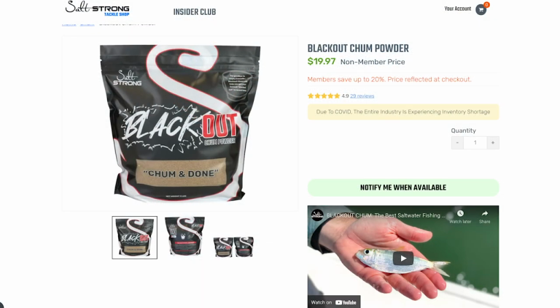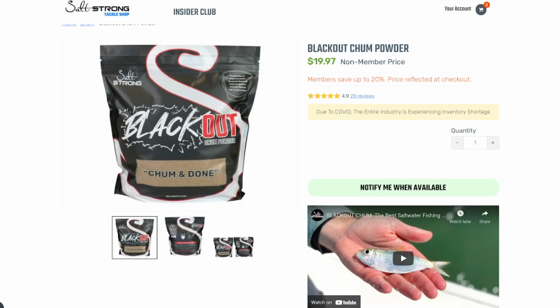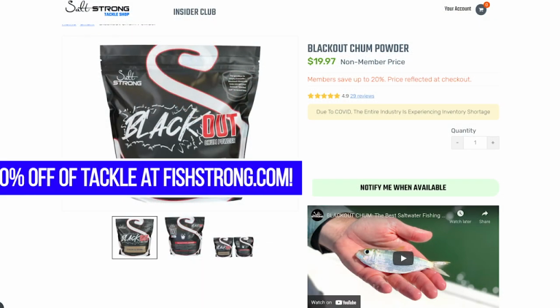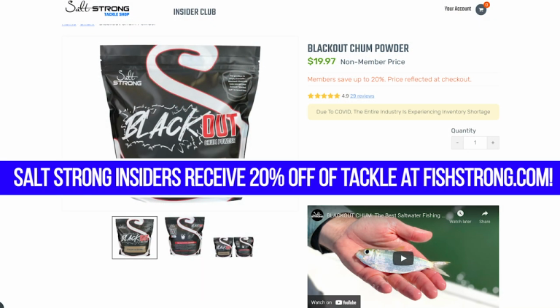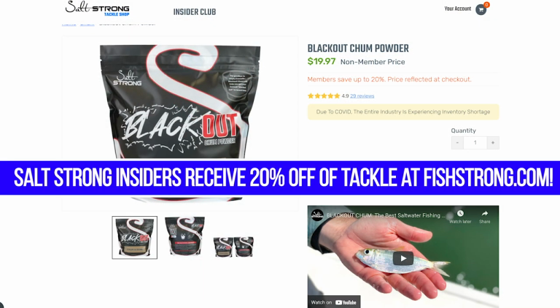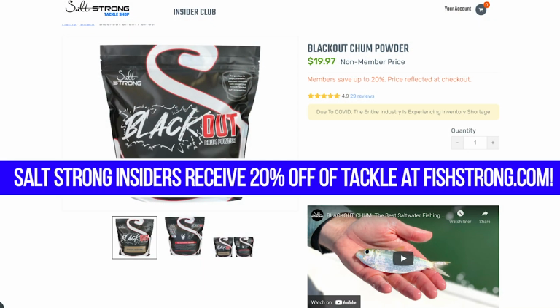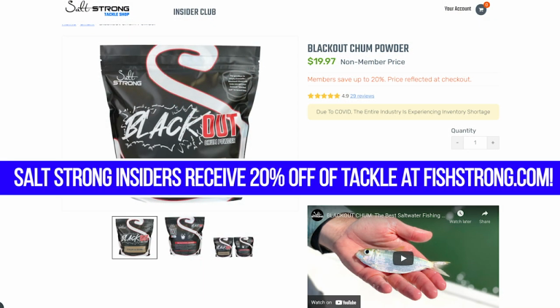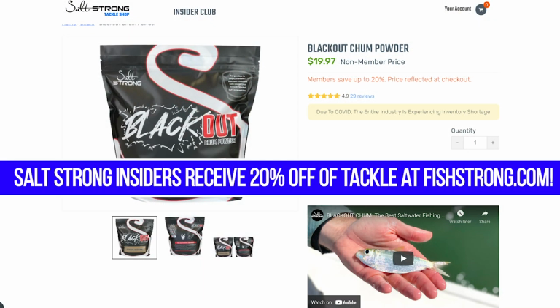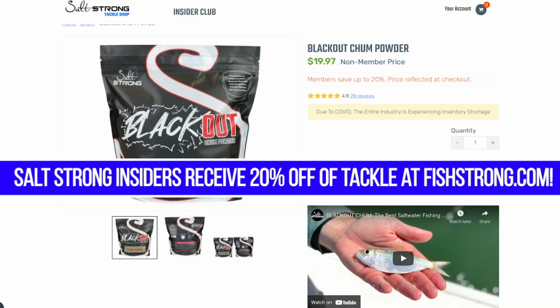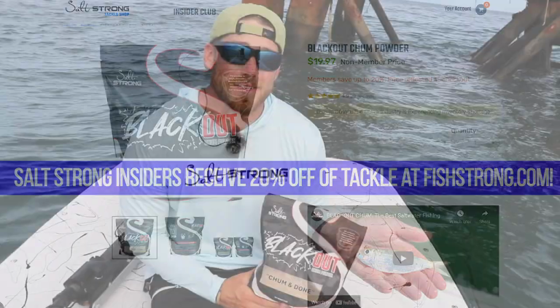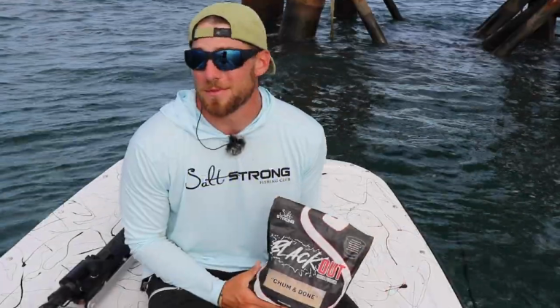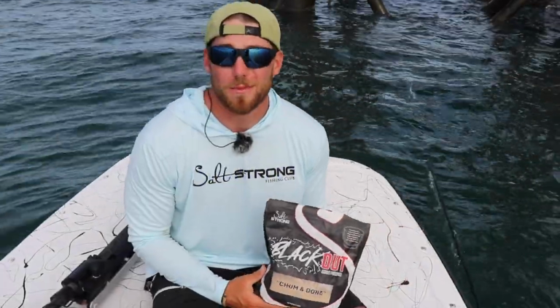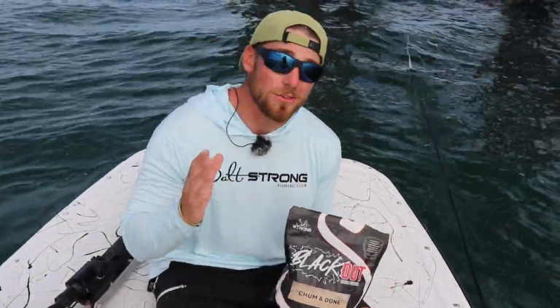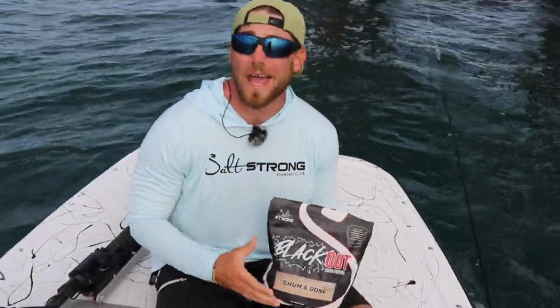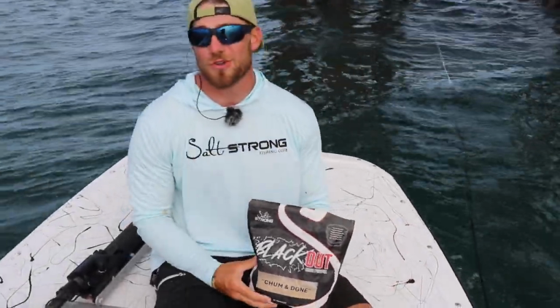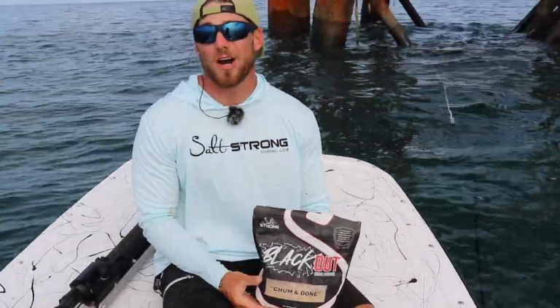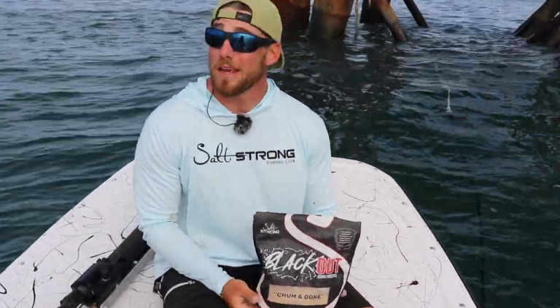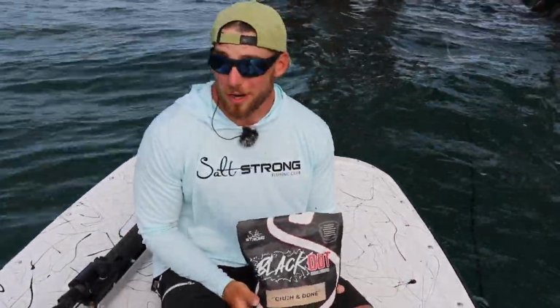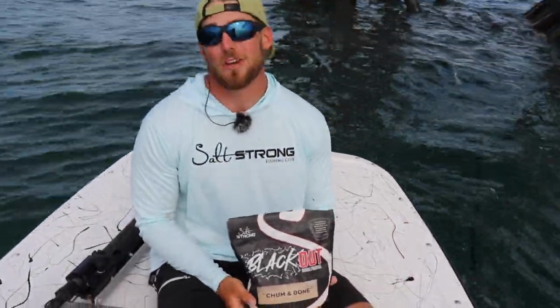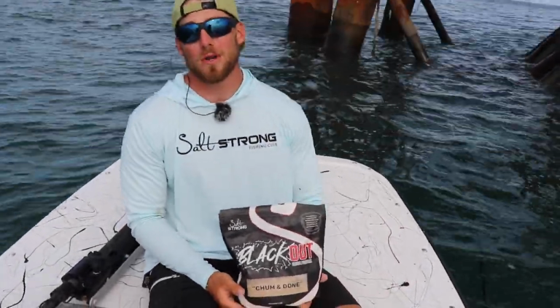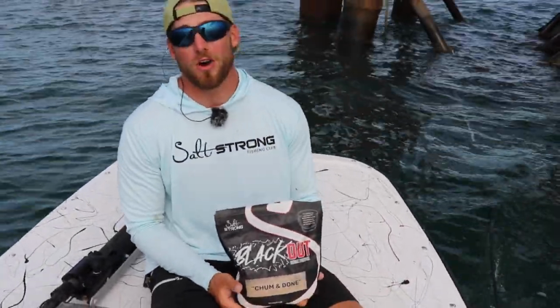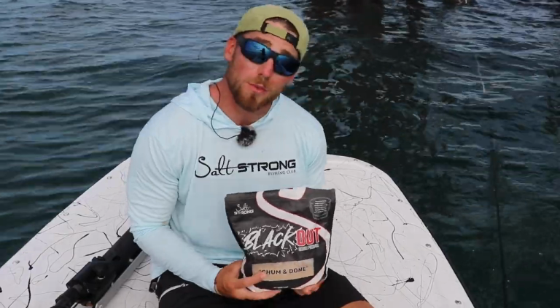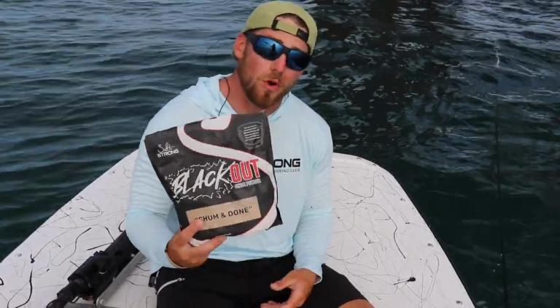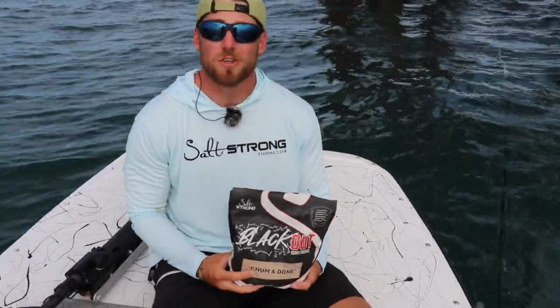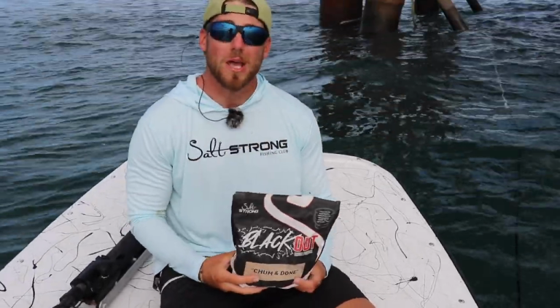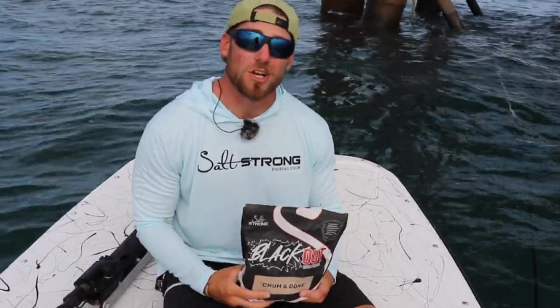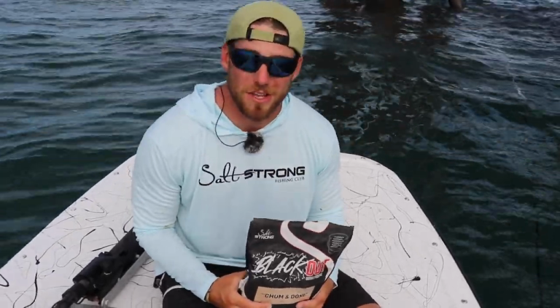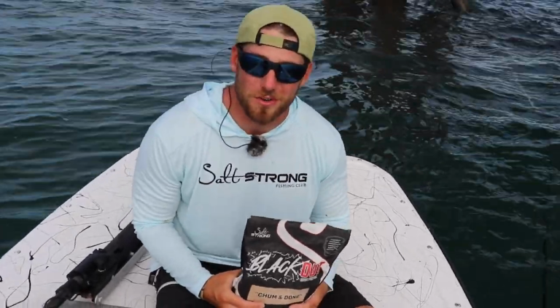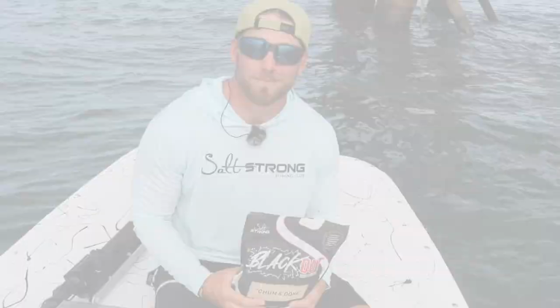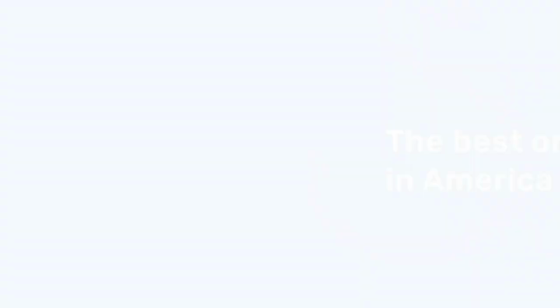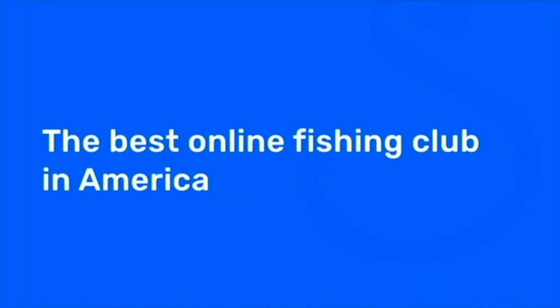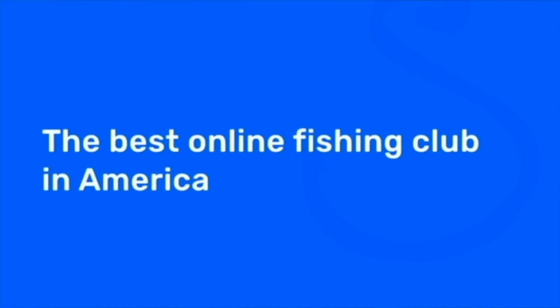We do have this chum at saltstrong.com at 20% off for Salt Strong insiders, so I definitely recommend you guys have some on the boat. You can also get it at fishstrong.com — if you are an insider, you get 20% off. Check us out at saltstrong.com for more awesome fishing tips.